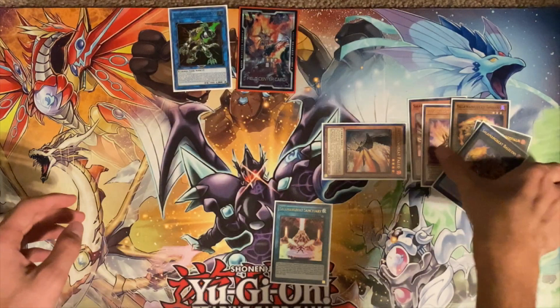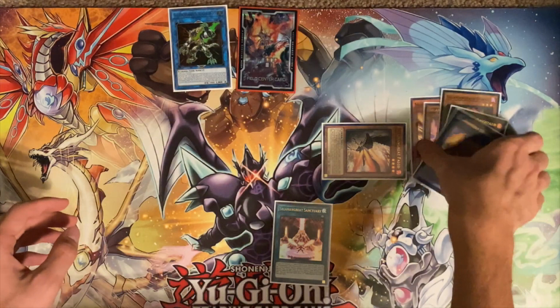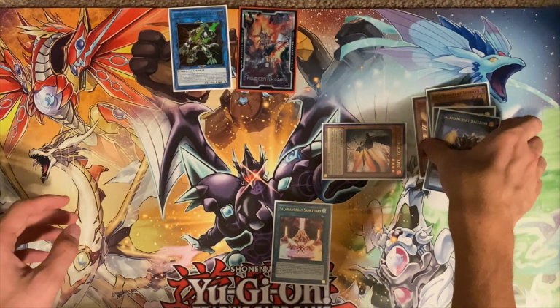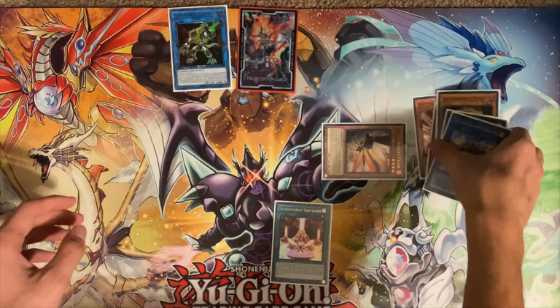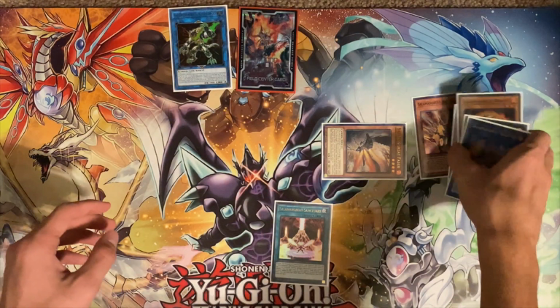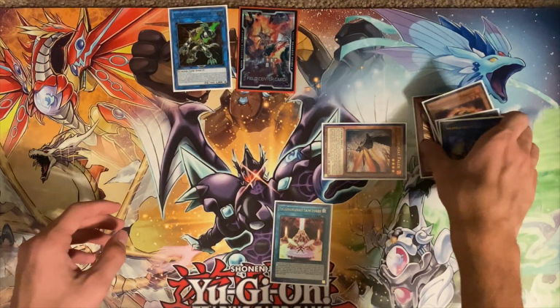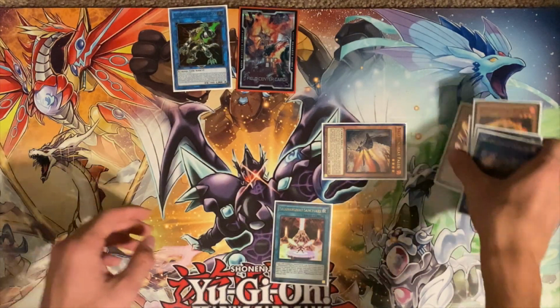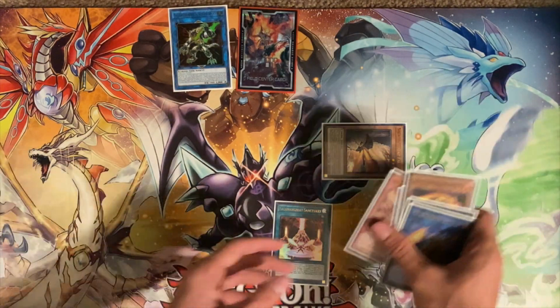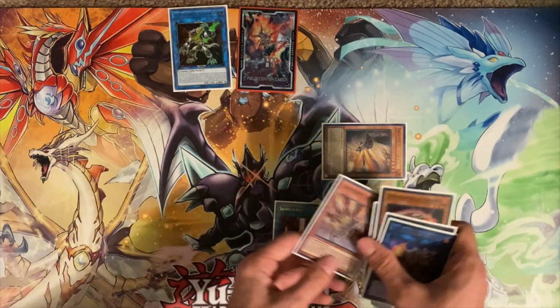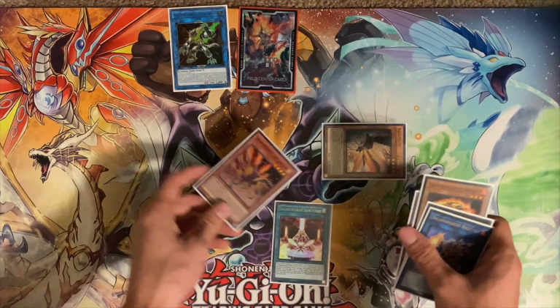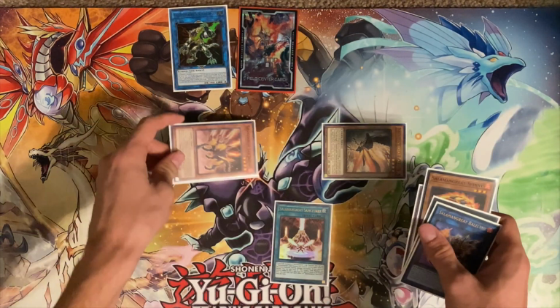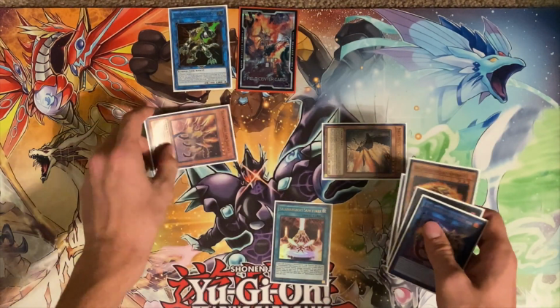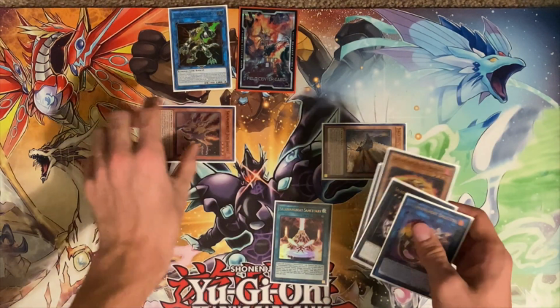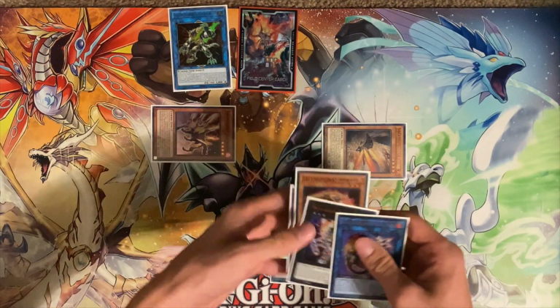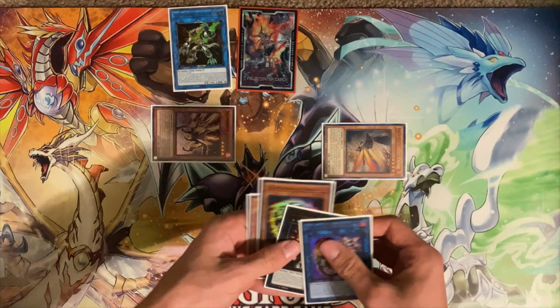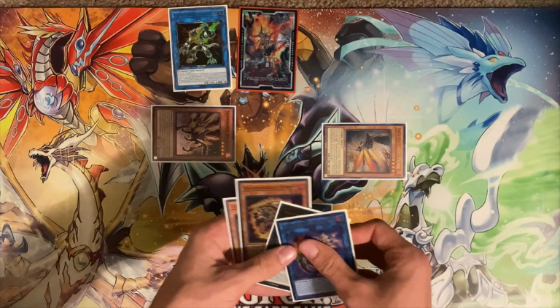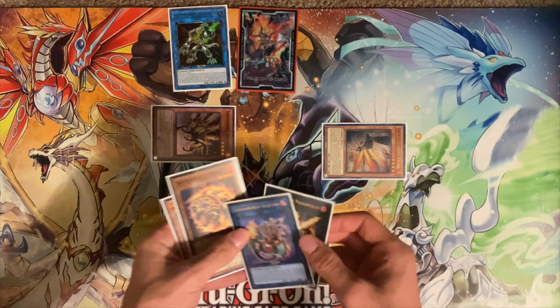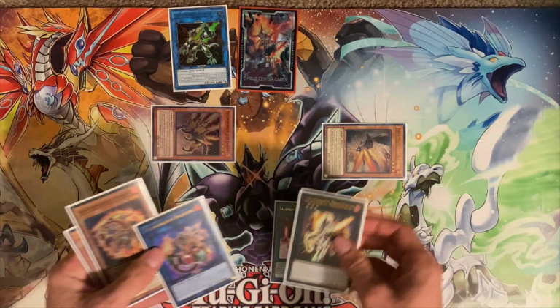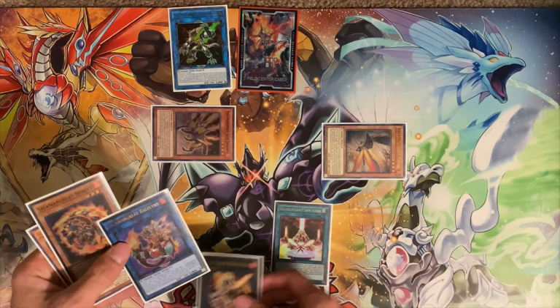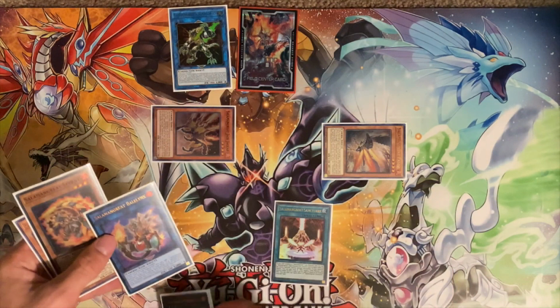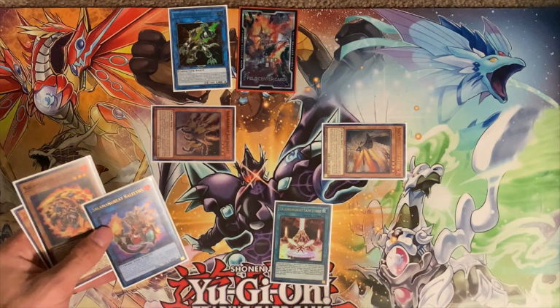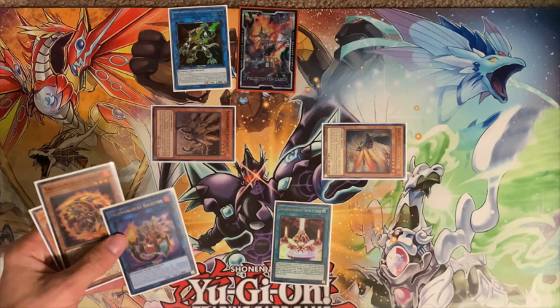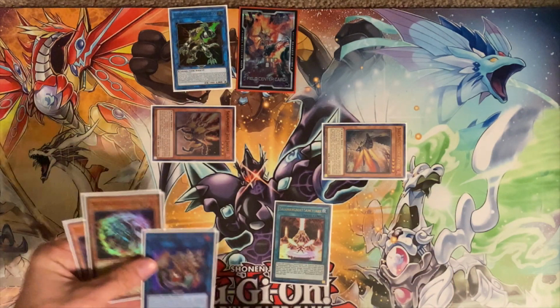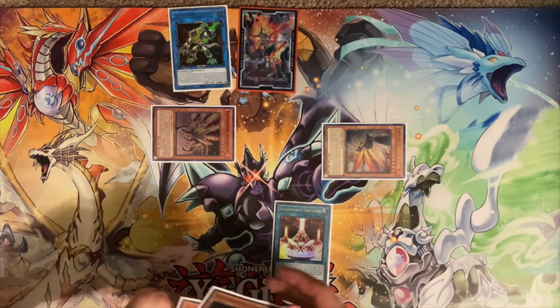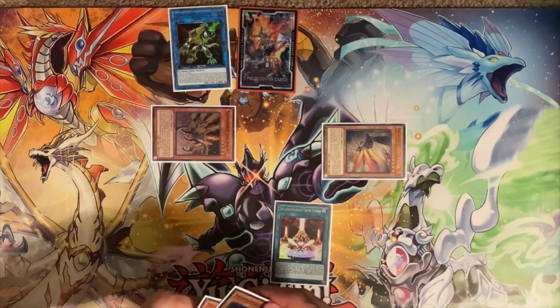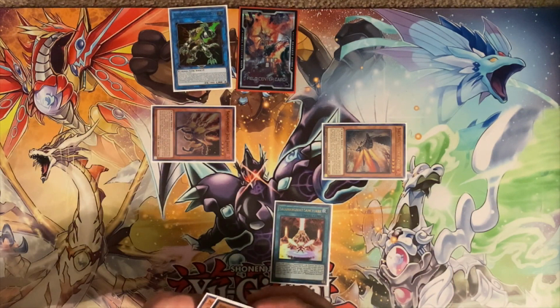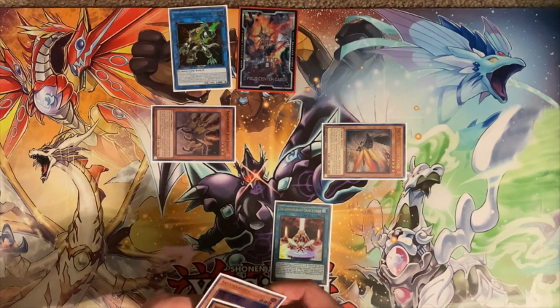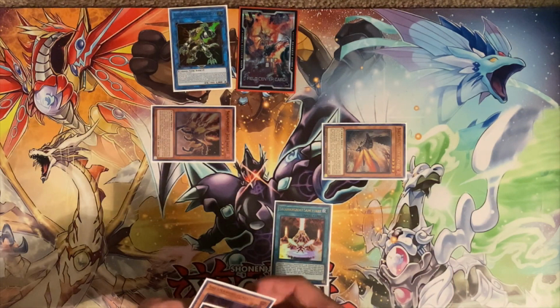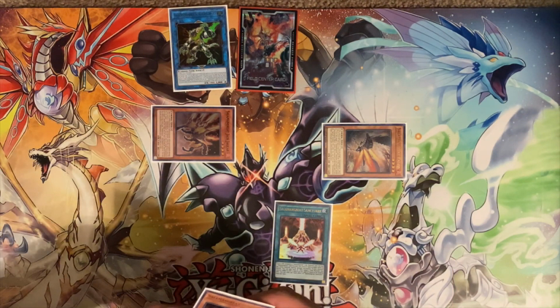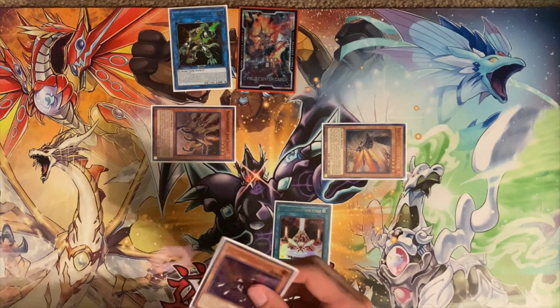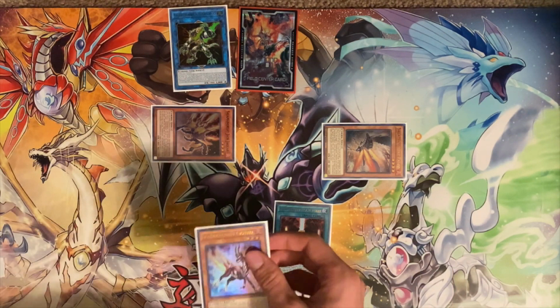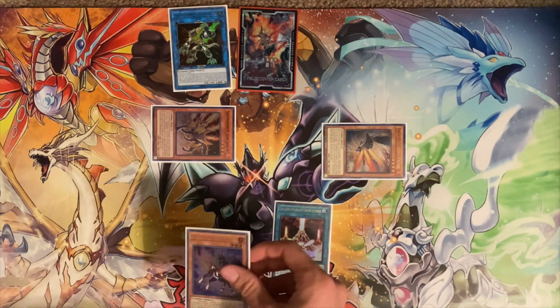Then using Jack Jaguar's effect in the Grave, you're going to shuffle back your Marostalio and put it under Wolf's Arrow, which is going to go ahead and grab Gazelle.